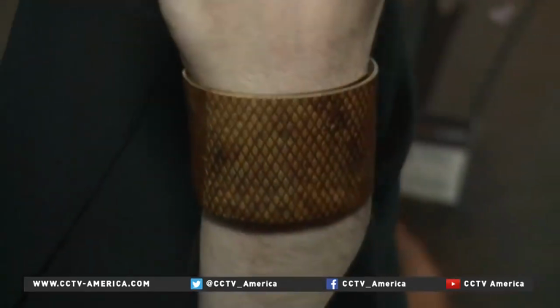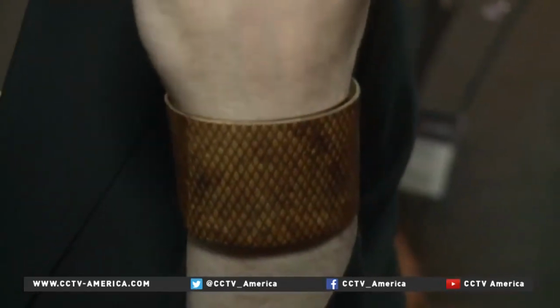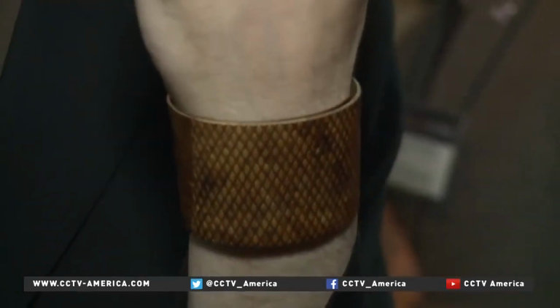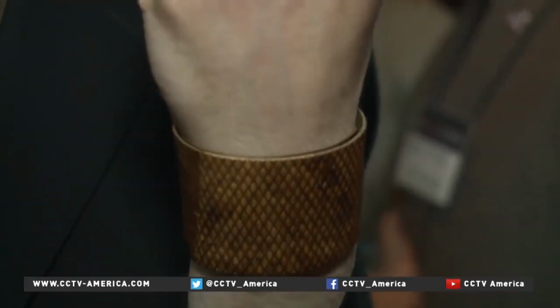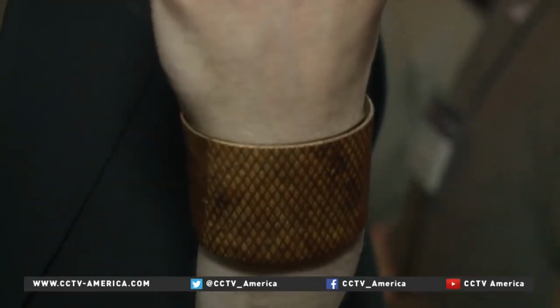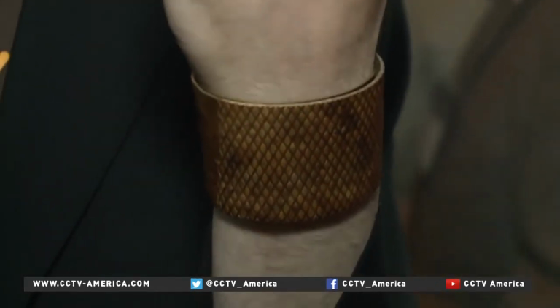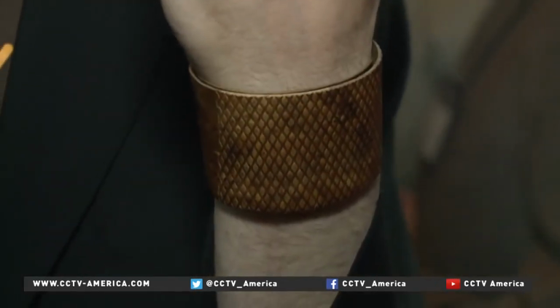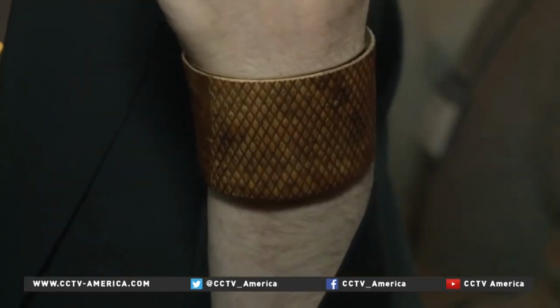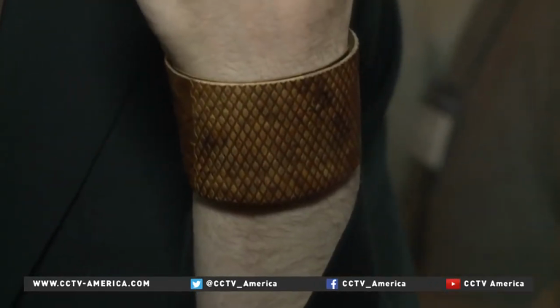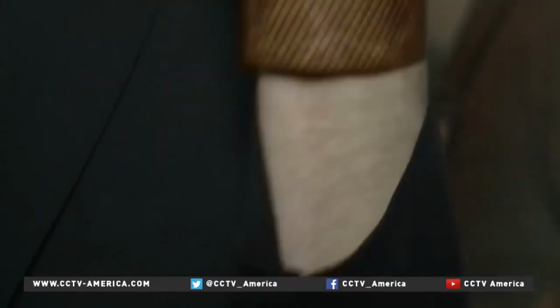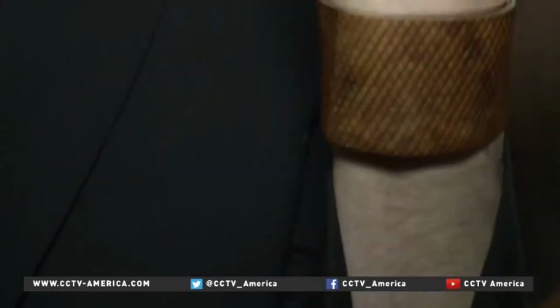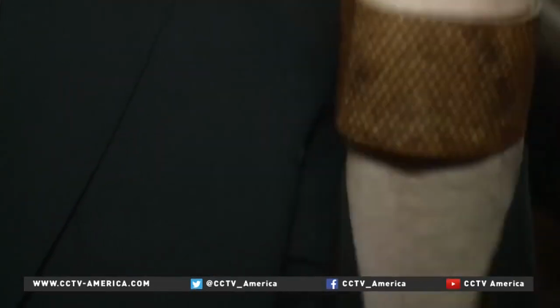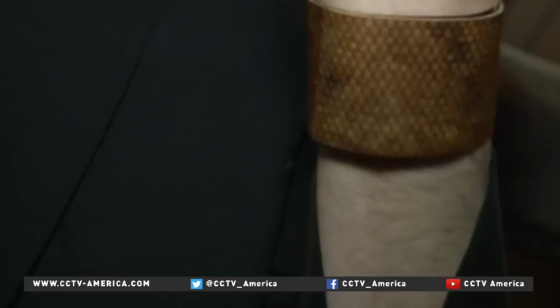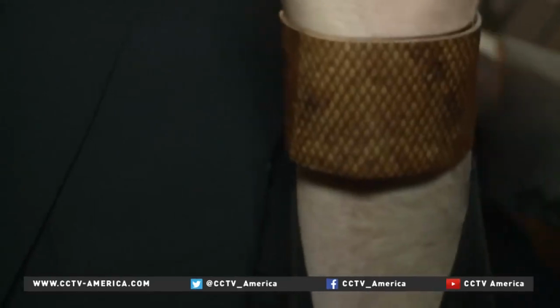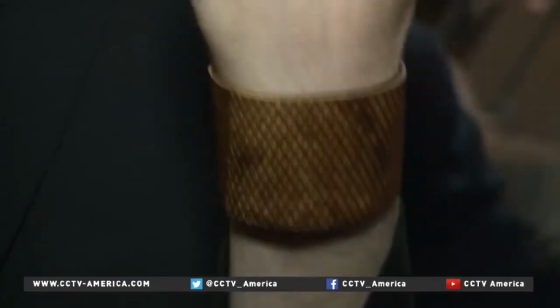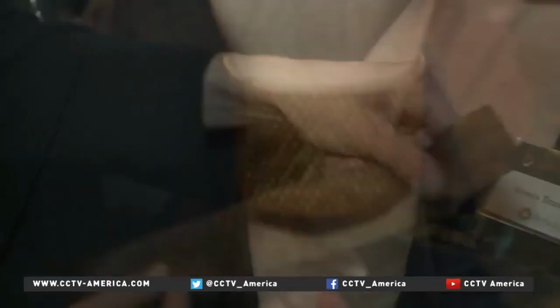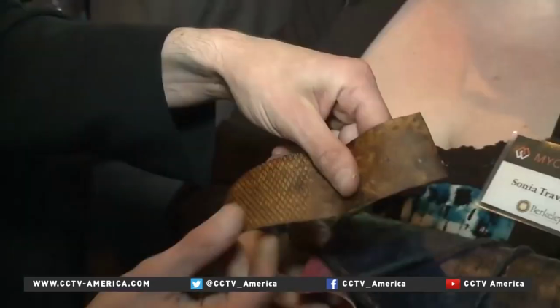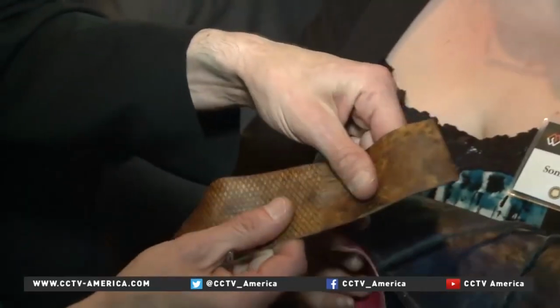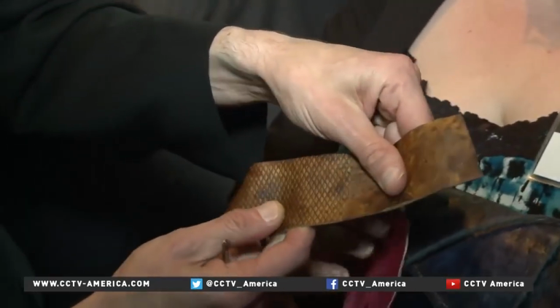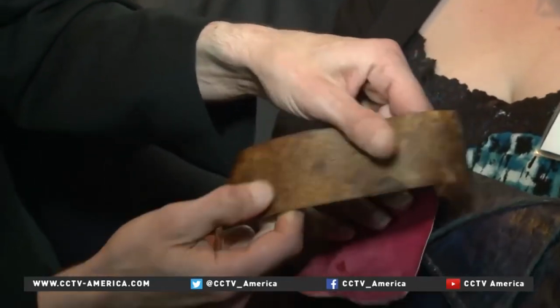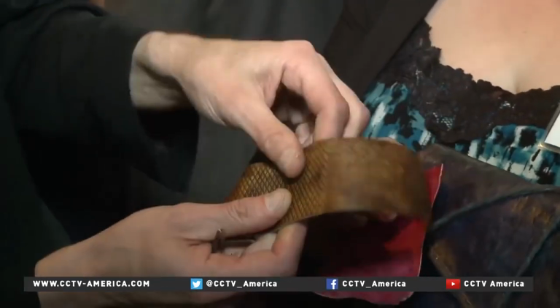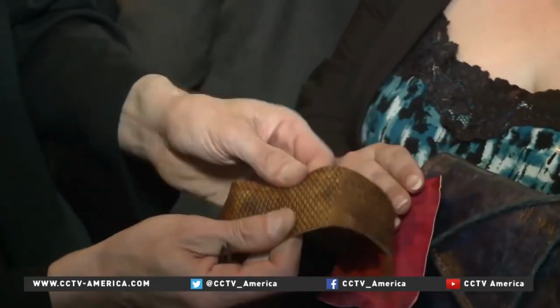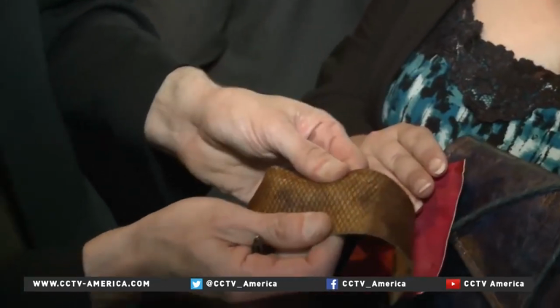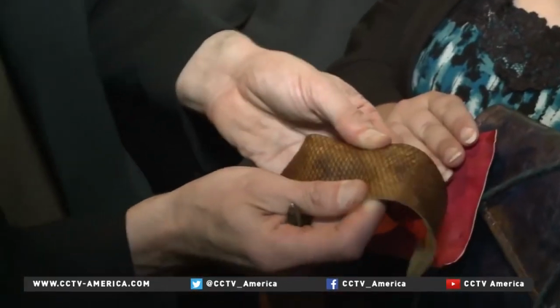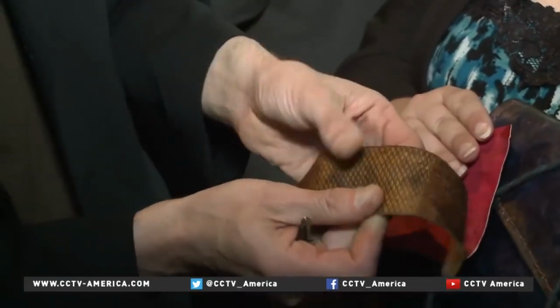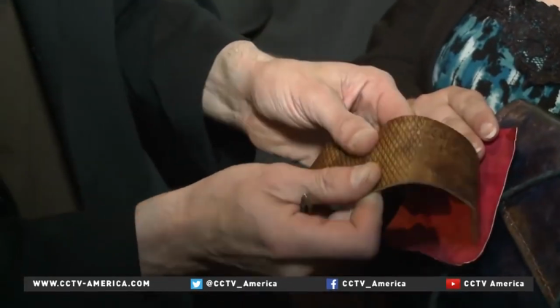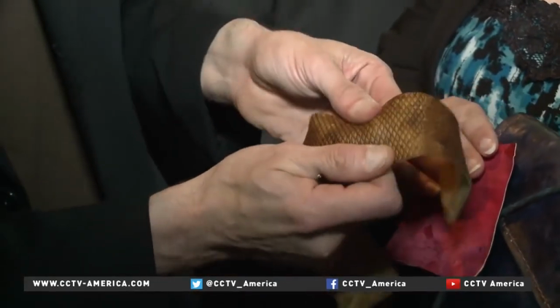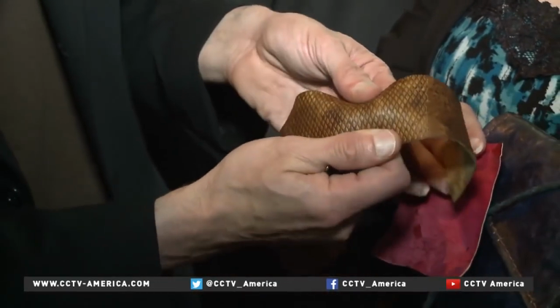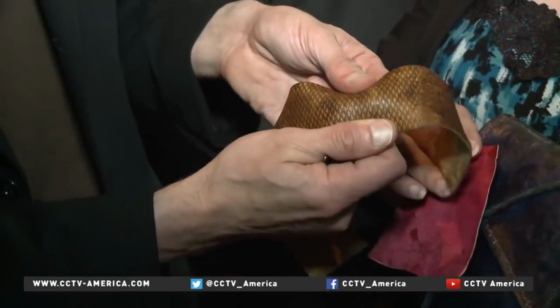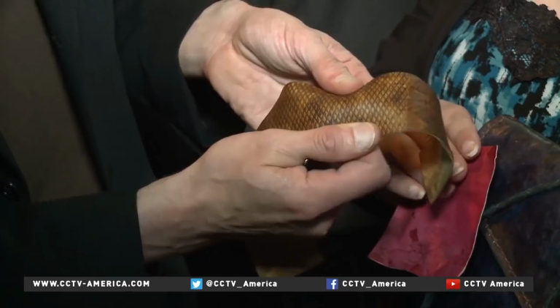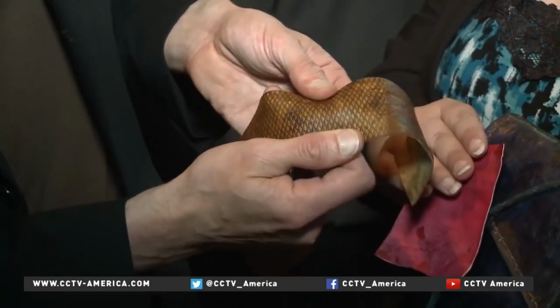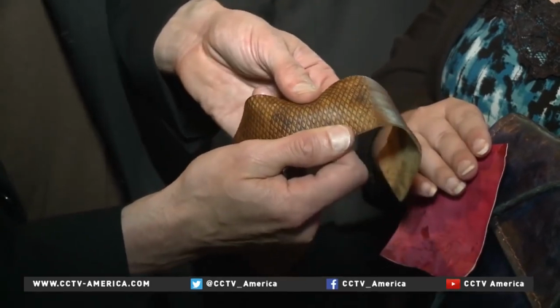We can make it simulate all sorts of animal skins, any kind of pattern, all sorts of colors and textures. It's versatile, strong, flexible.